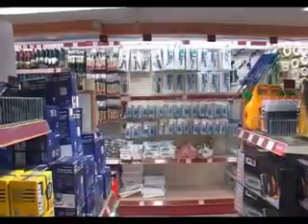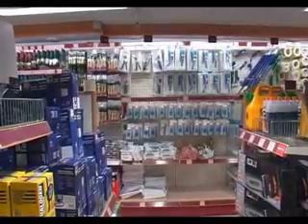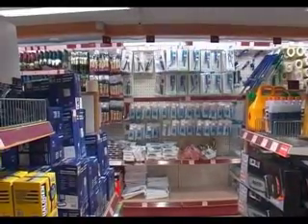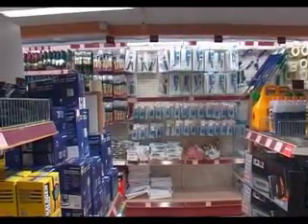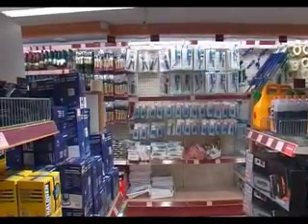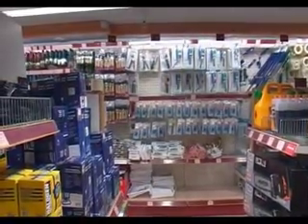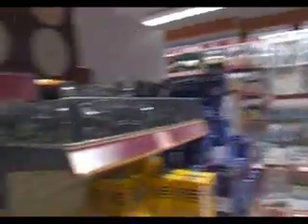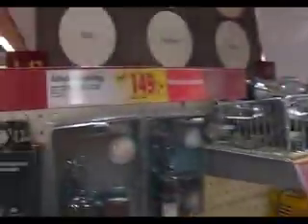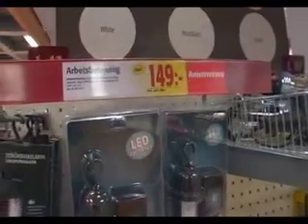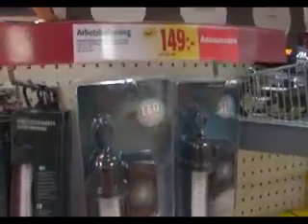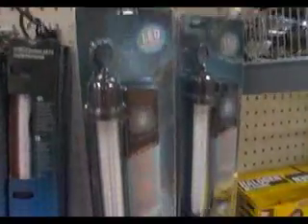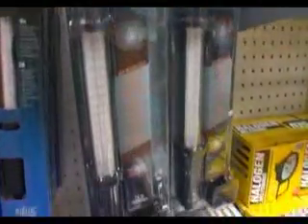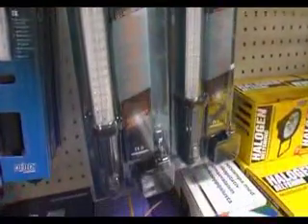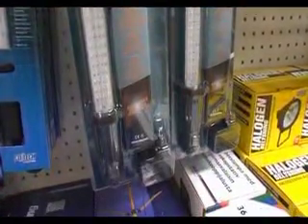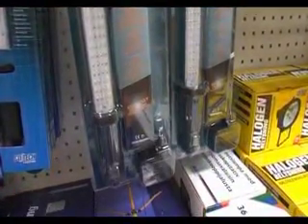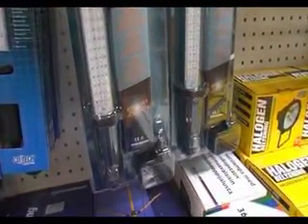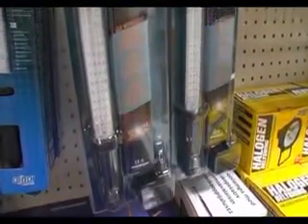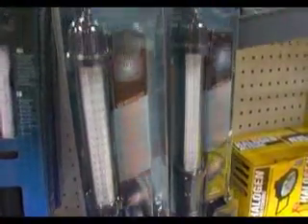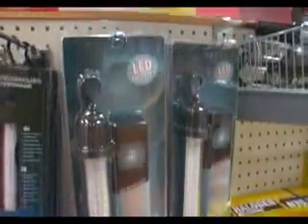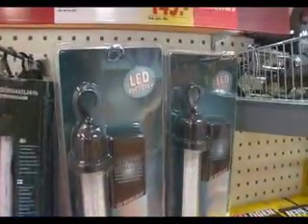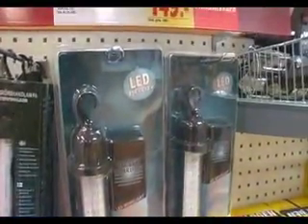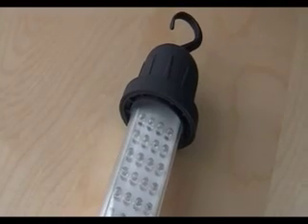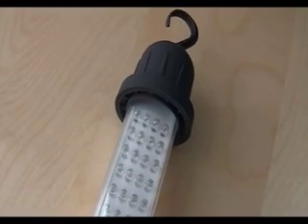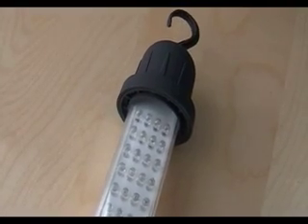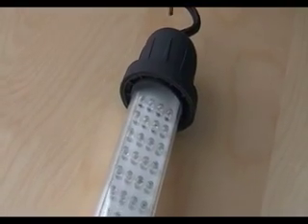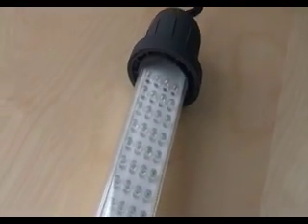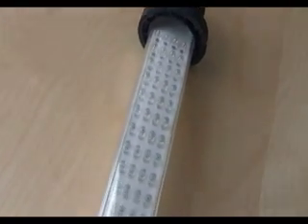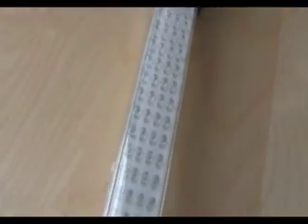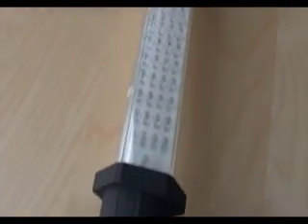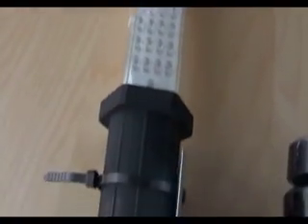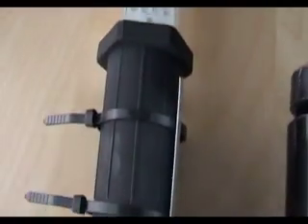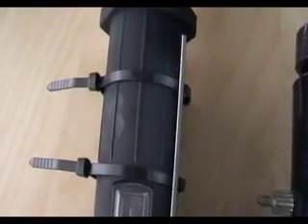In well-equipped hardware stores they sell this kind of rechargeable lamp you can use in places where there's no electricity. They cost about 15 euro and are made out of 60 LED lamps. Fully charged they last about six hours.